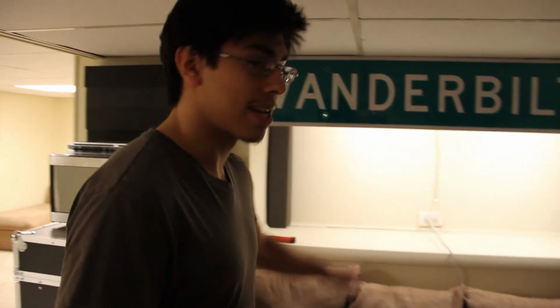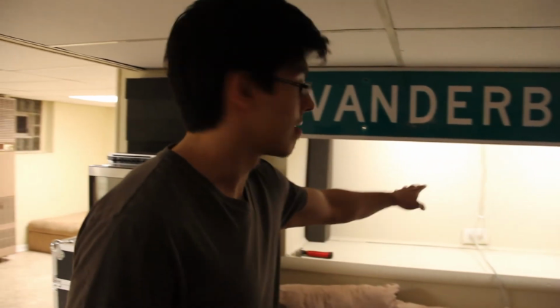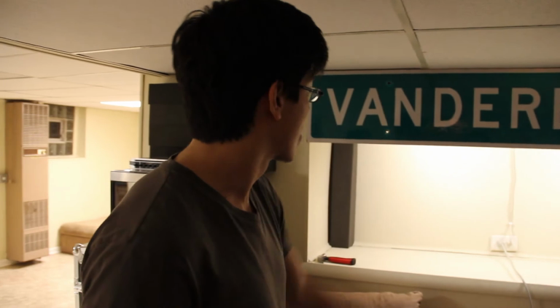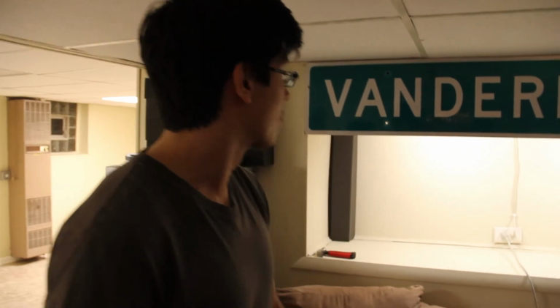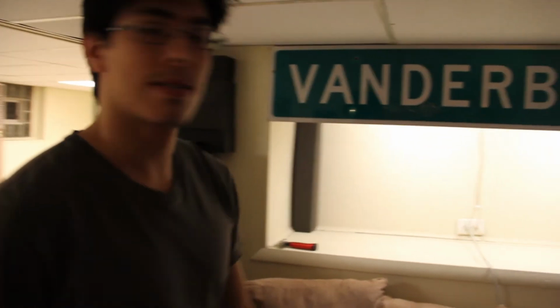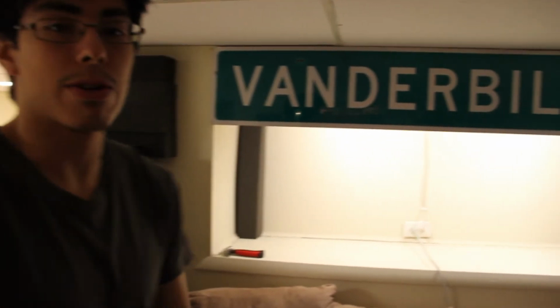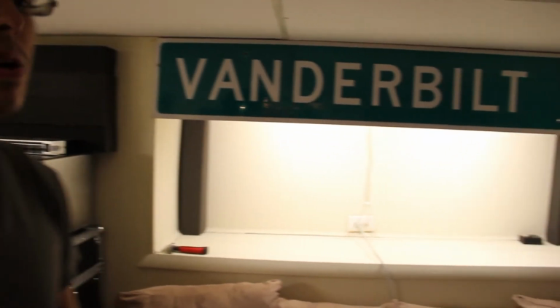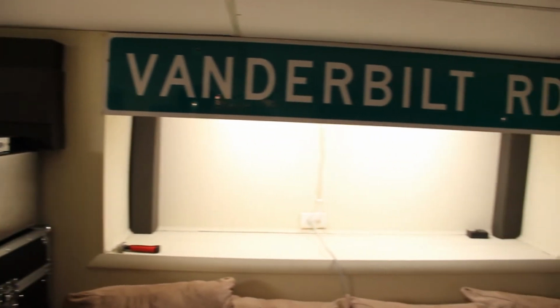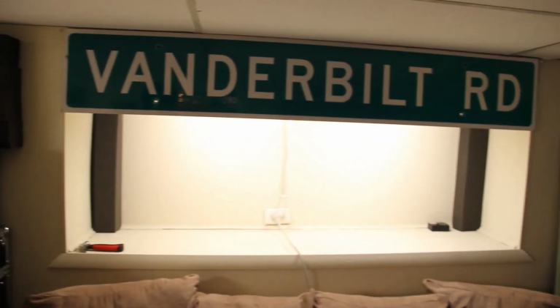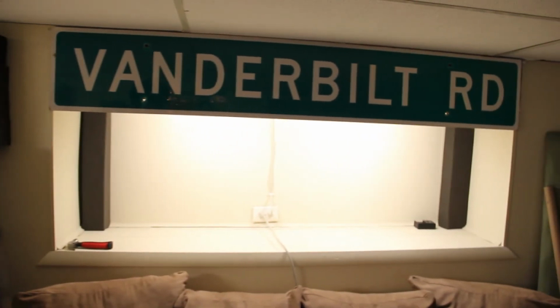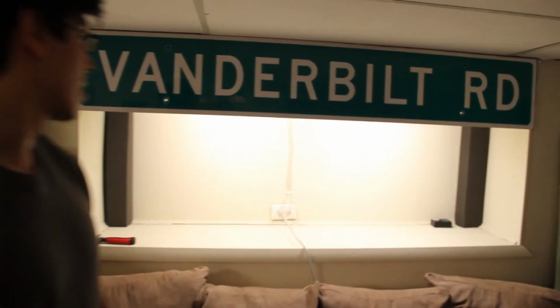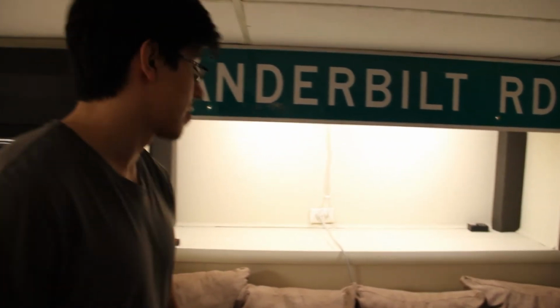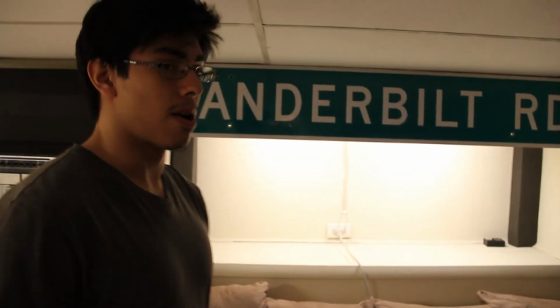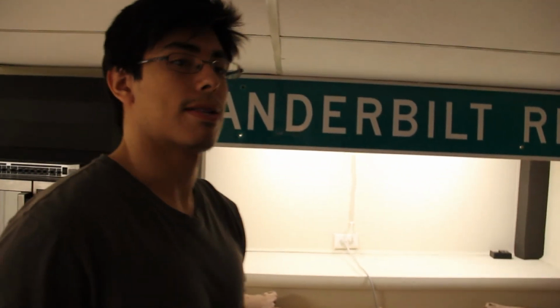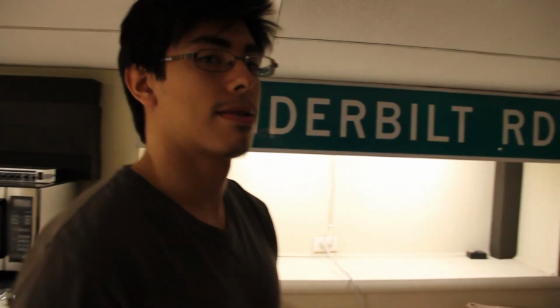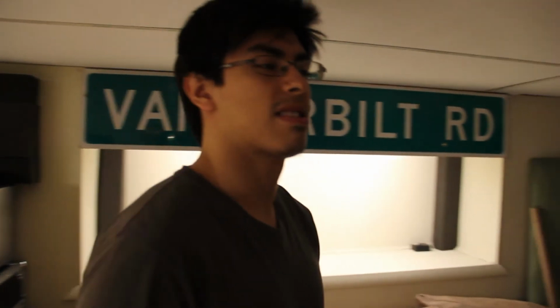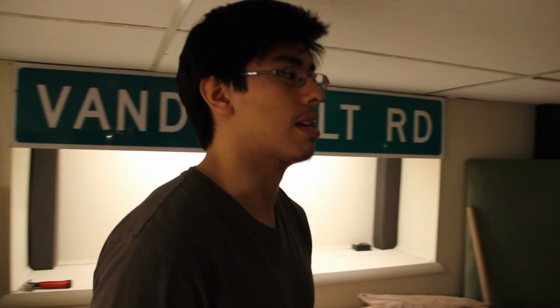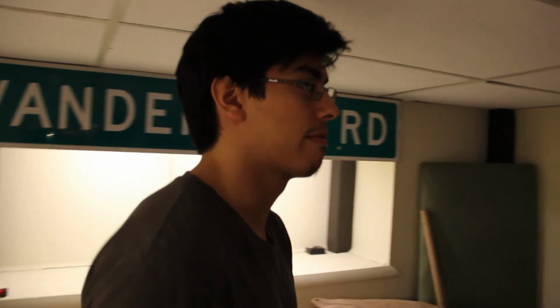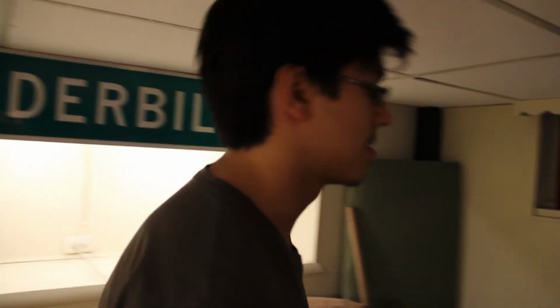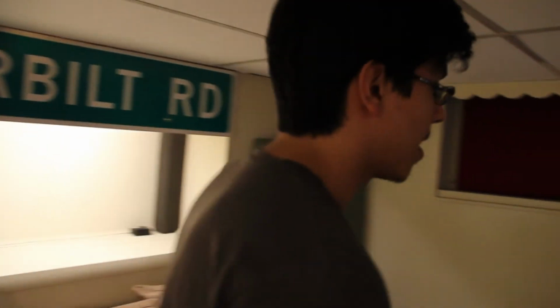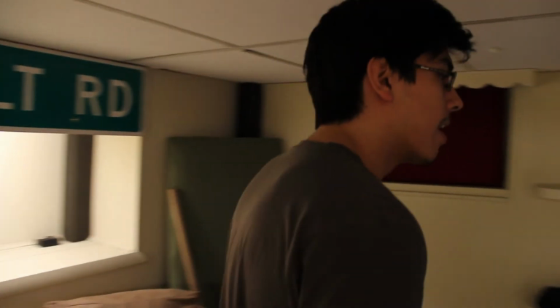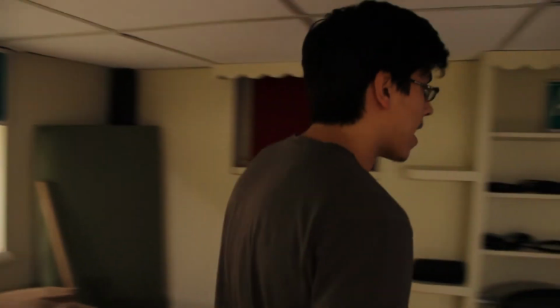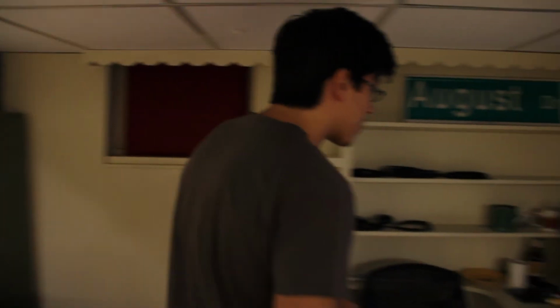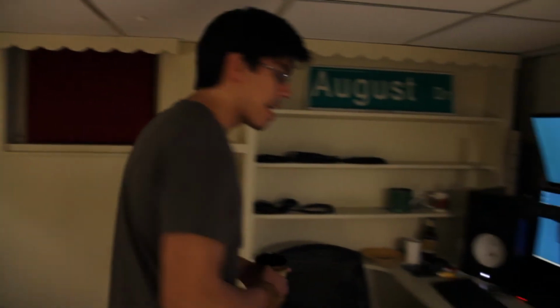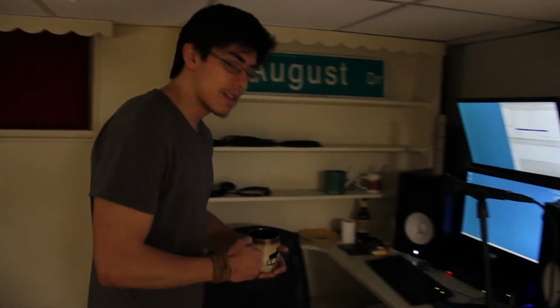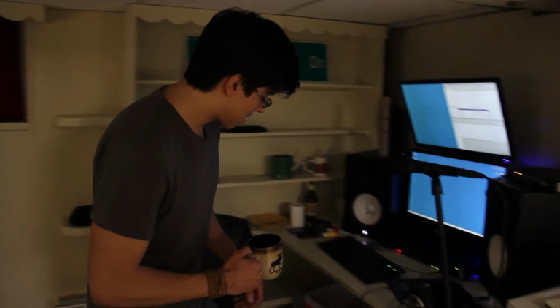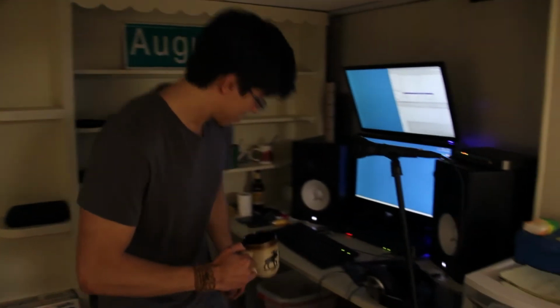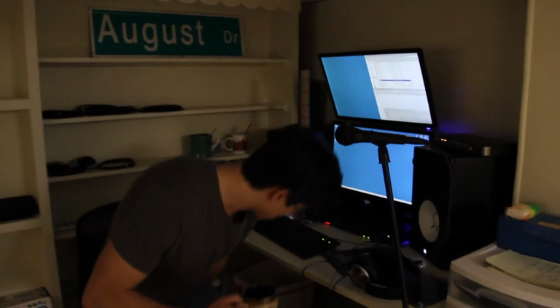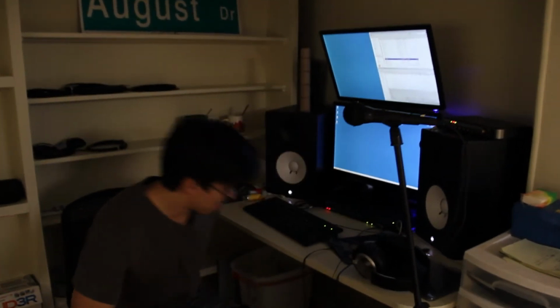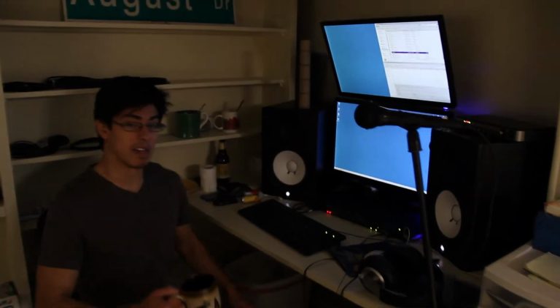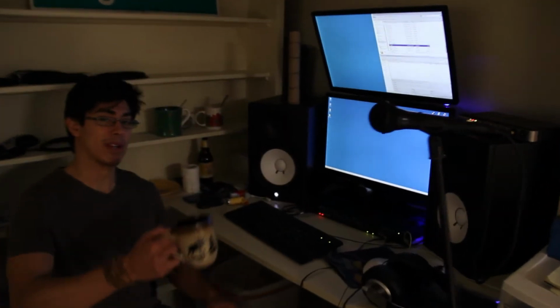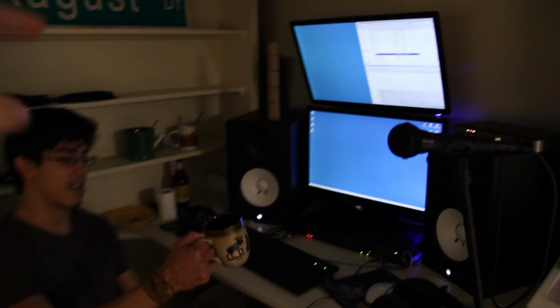I've got this little area — I don't know what's going to go up there, probably just some art stuff. And then we have the main computer area.